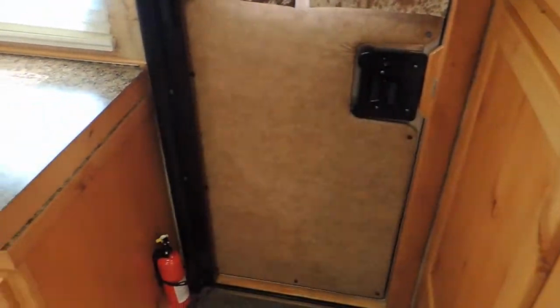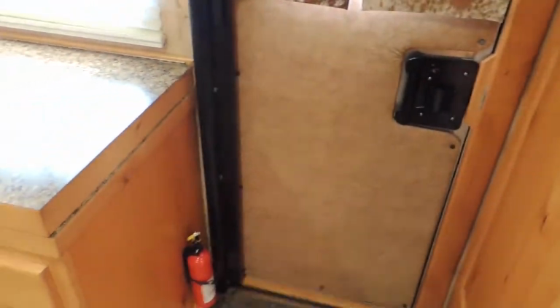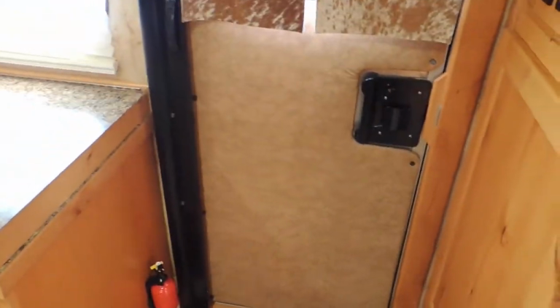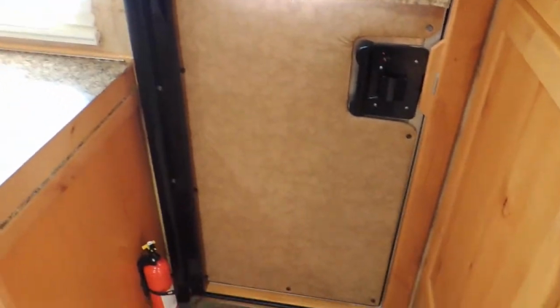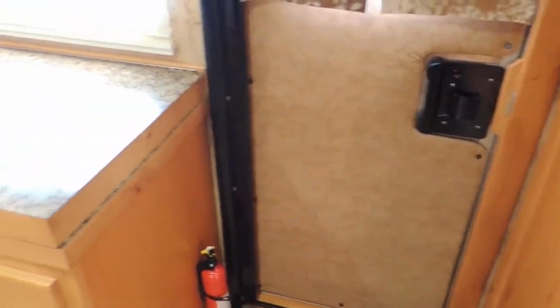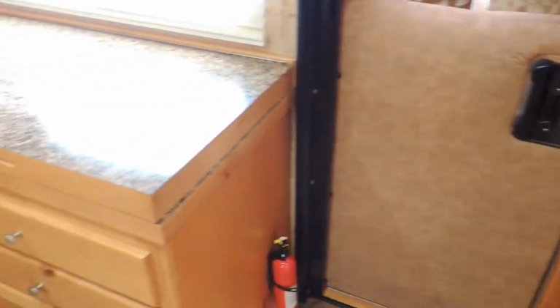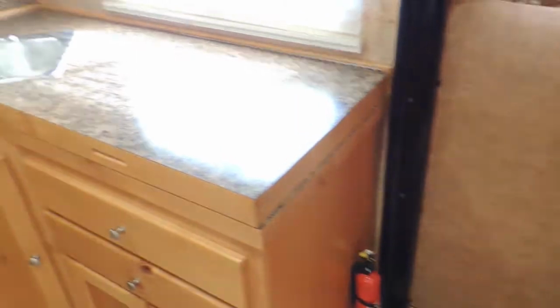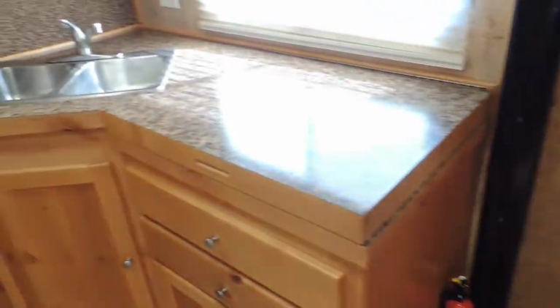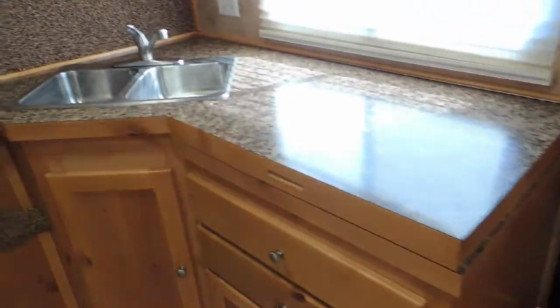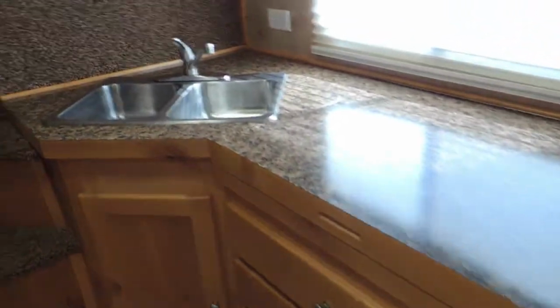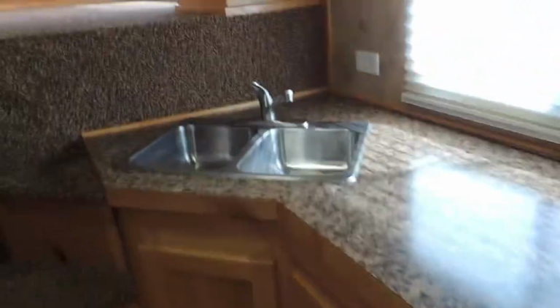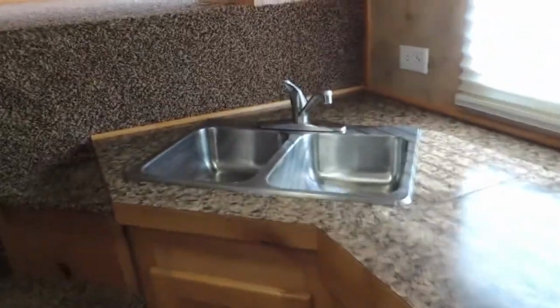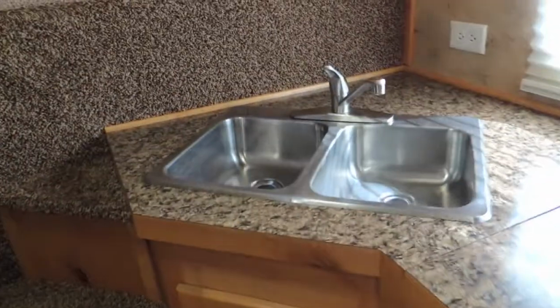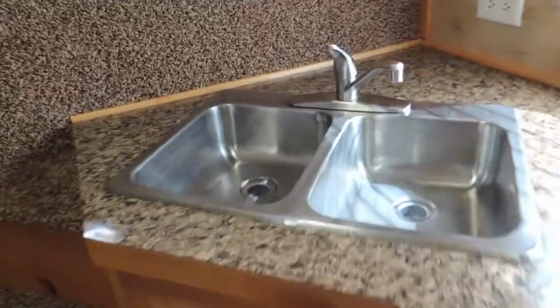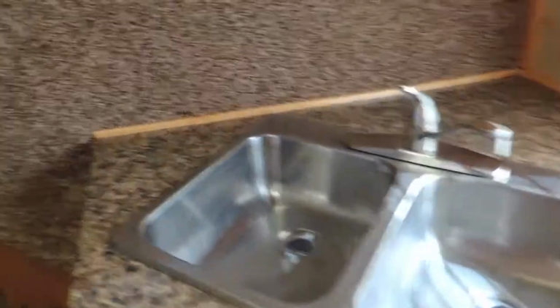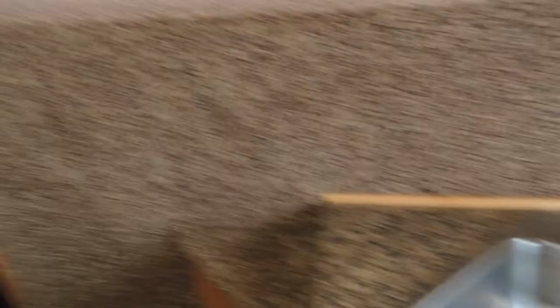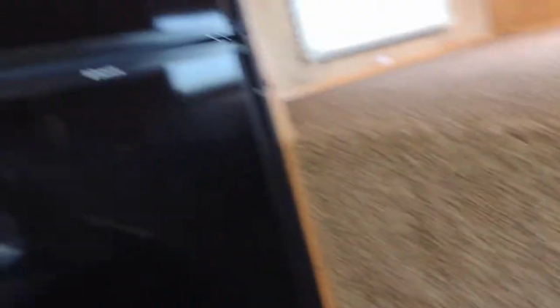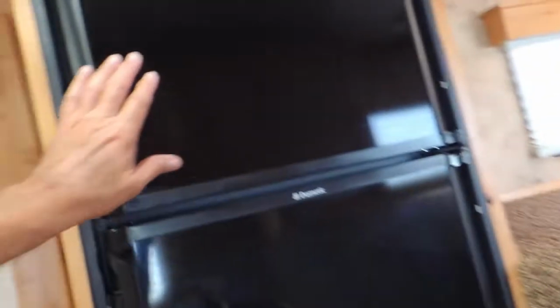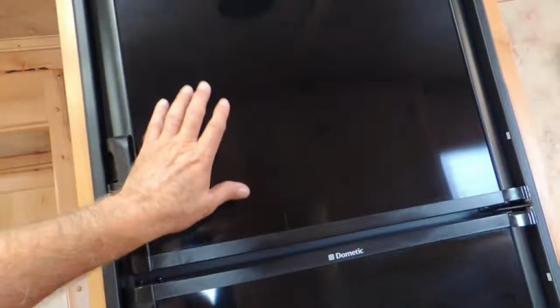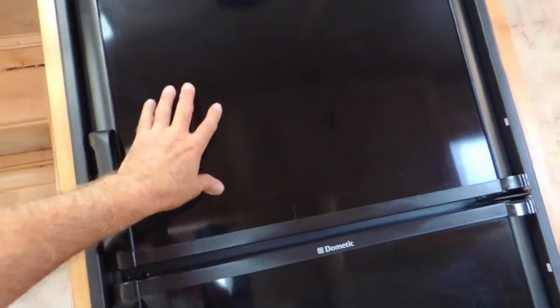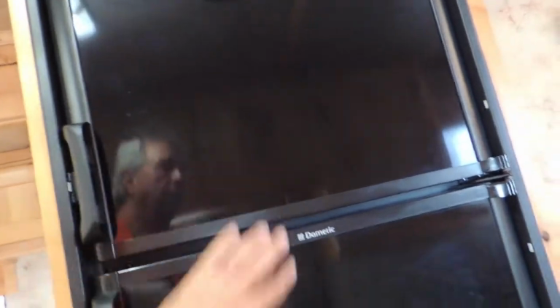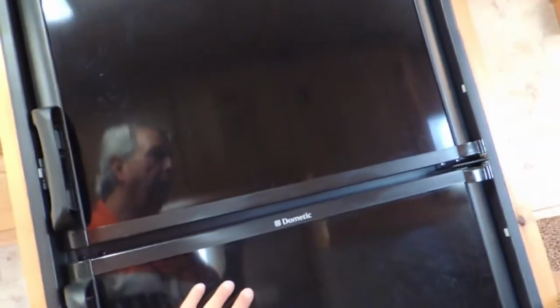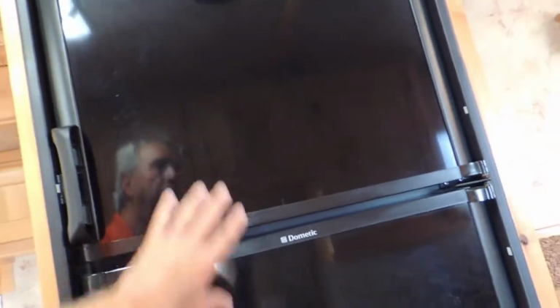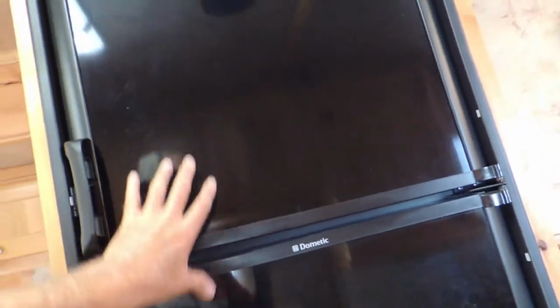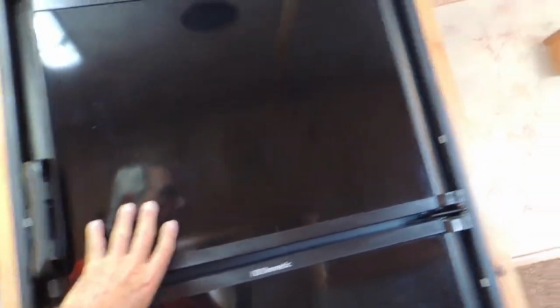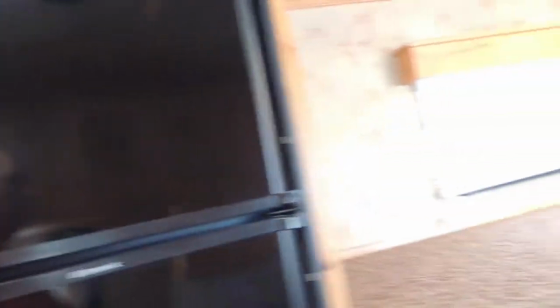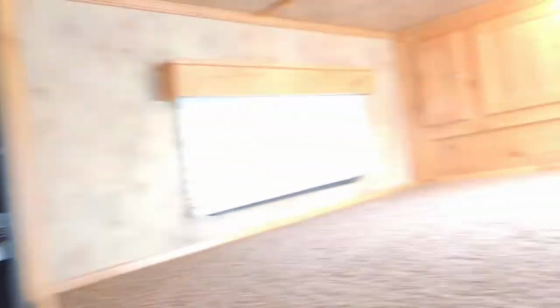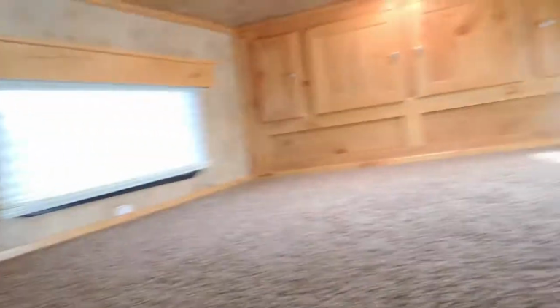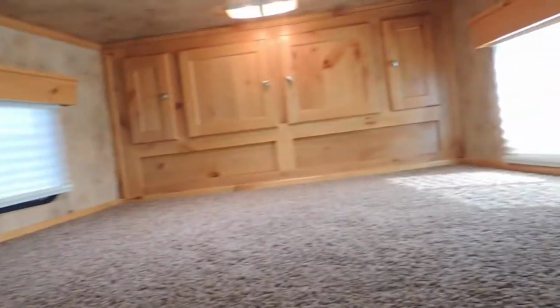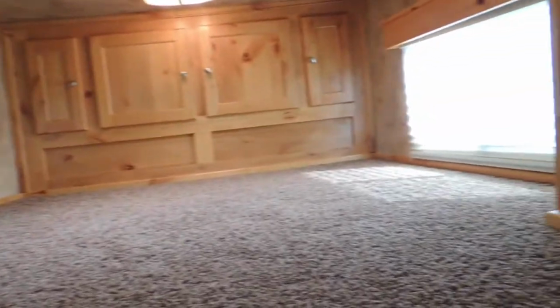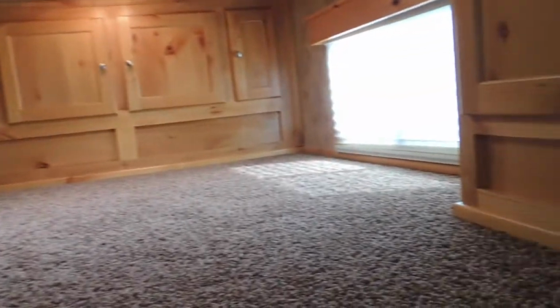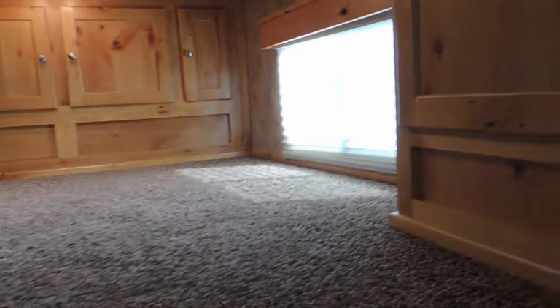Kind of give you some dimension there and see how wide the door is. Two double stainless steel sinks. Freezer, fridge, gas or electric. More storage in the front.